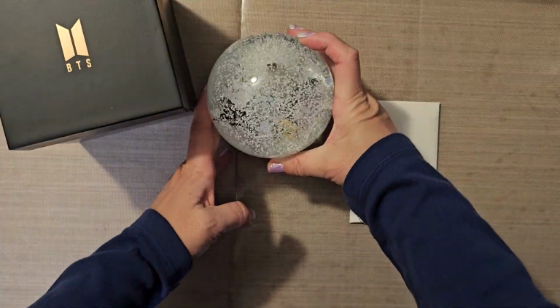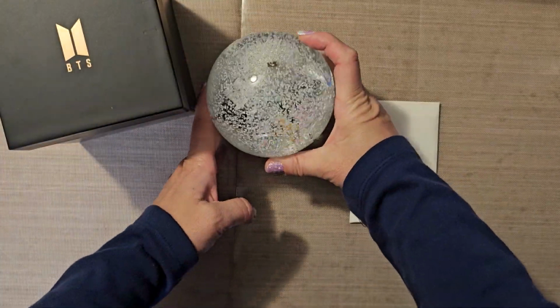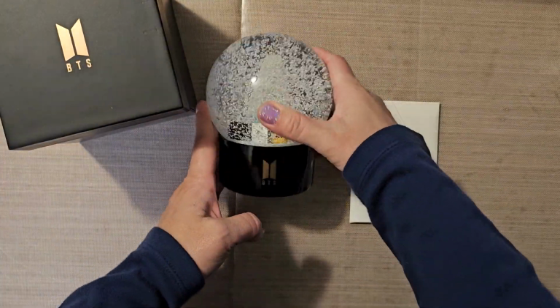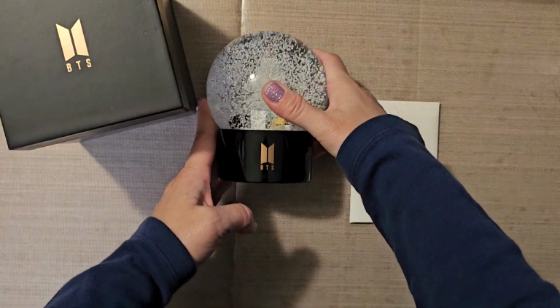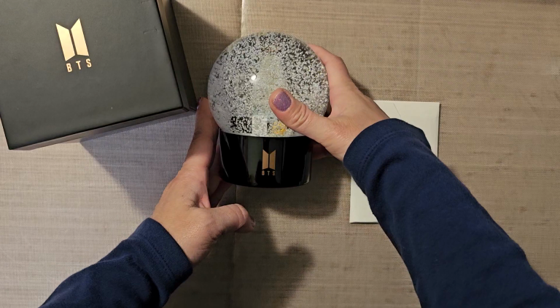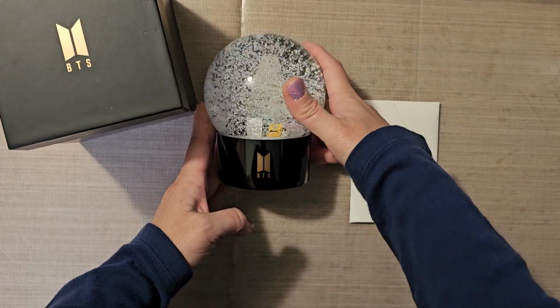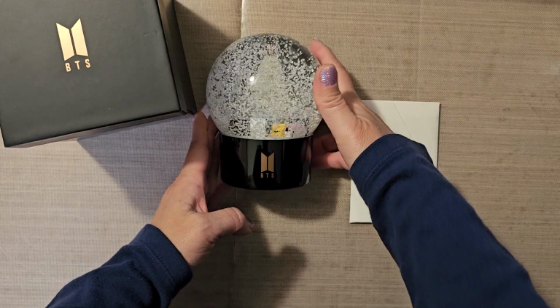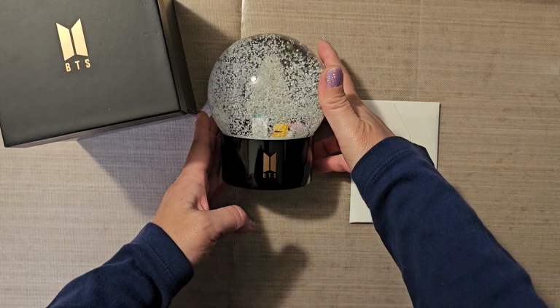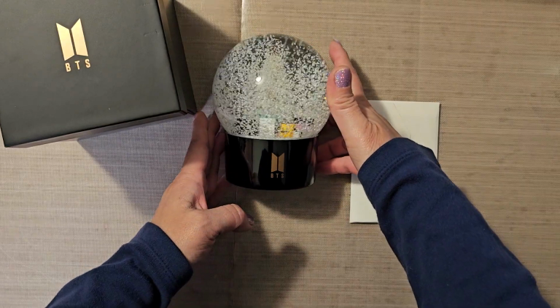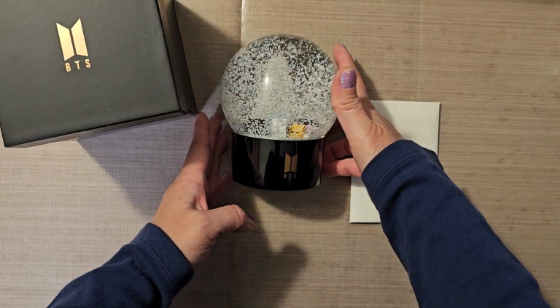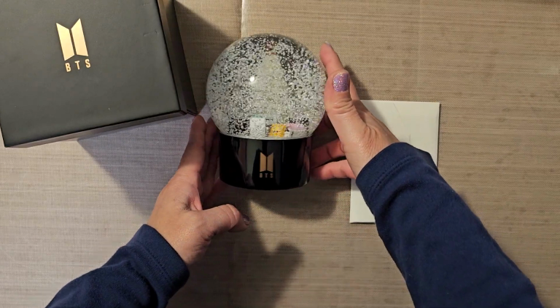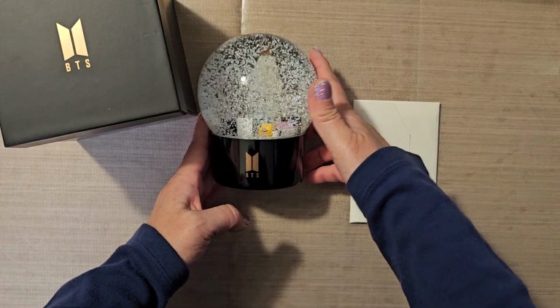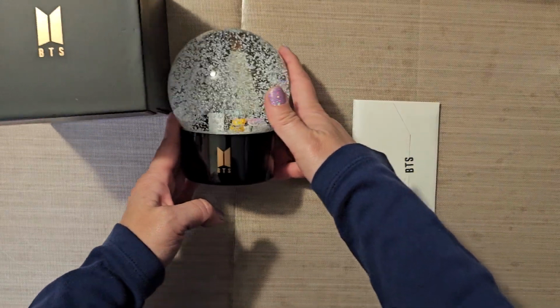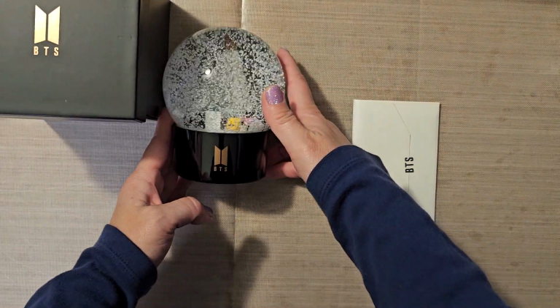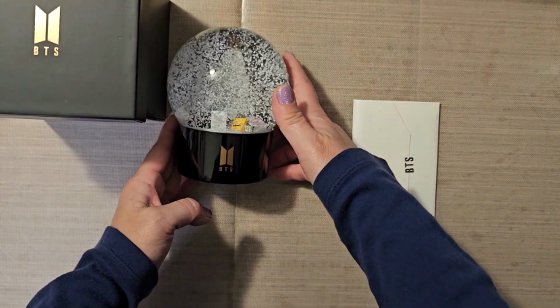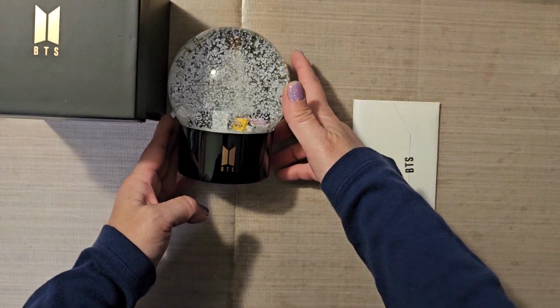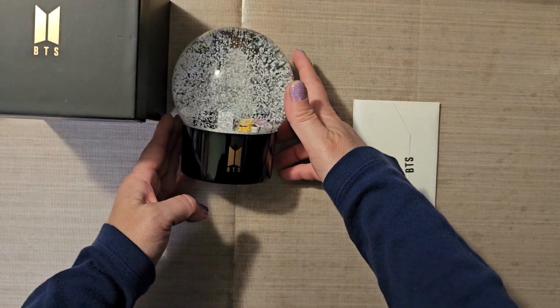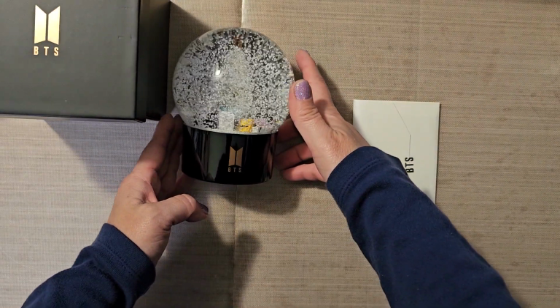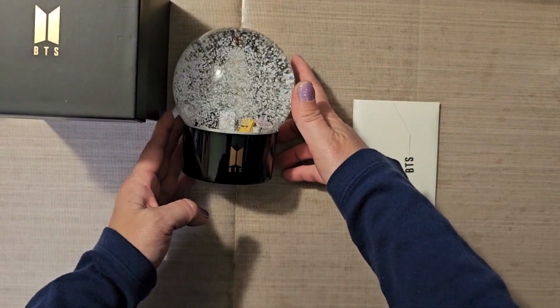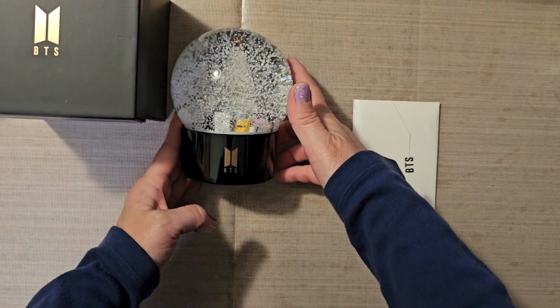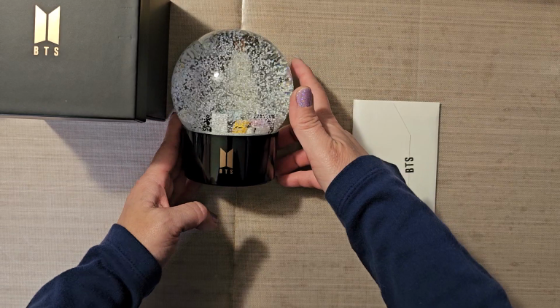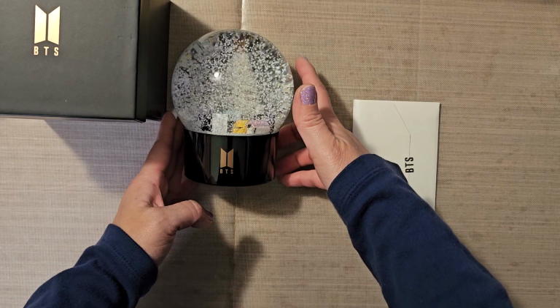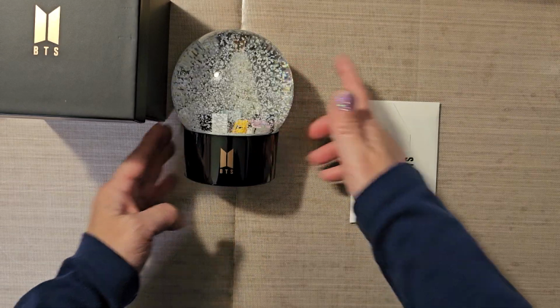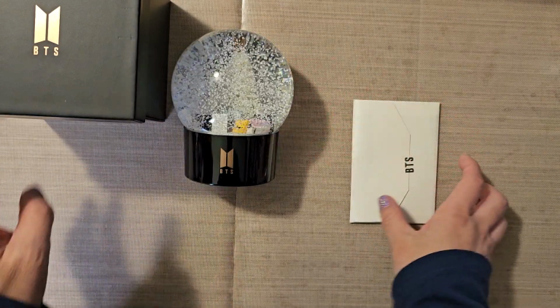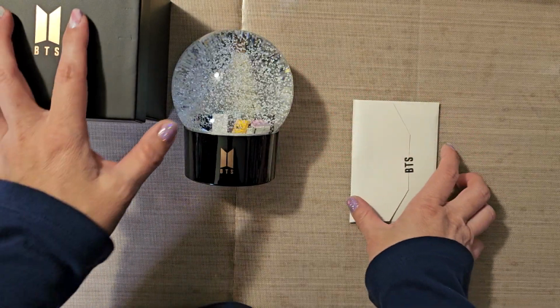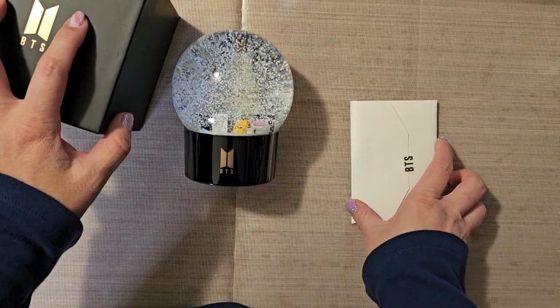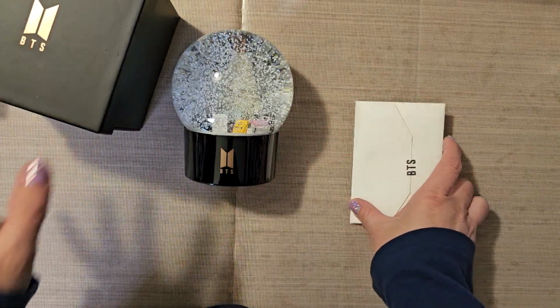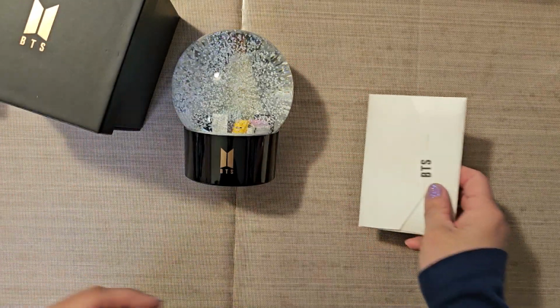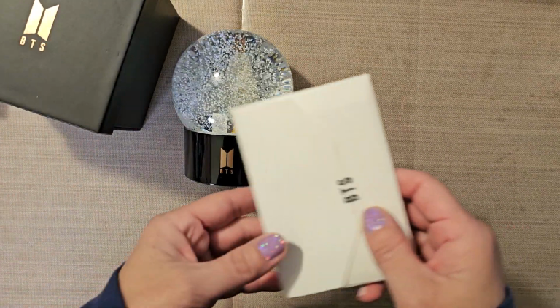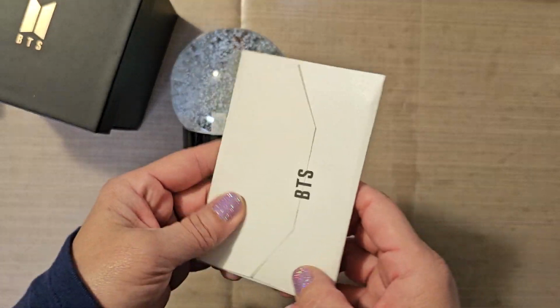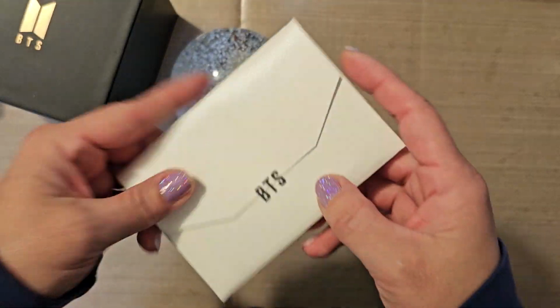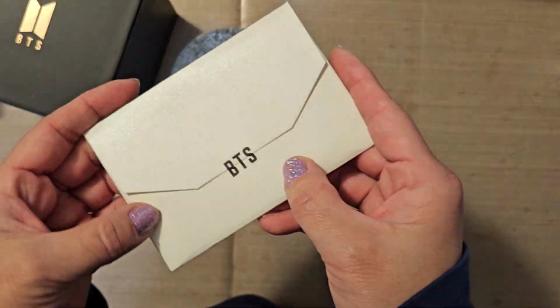Moving on. I'll lay it down this way. Don't roll. Are you going to roll? I think it'll roll. There we go. No, it won't roll. Moving on.